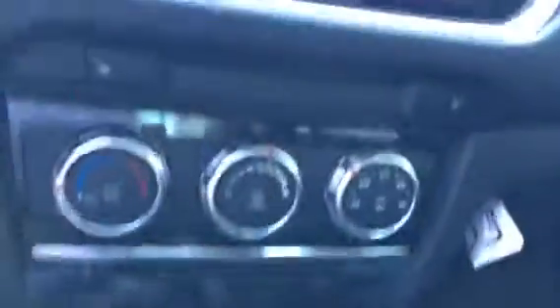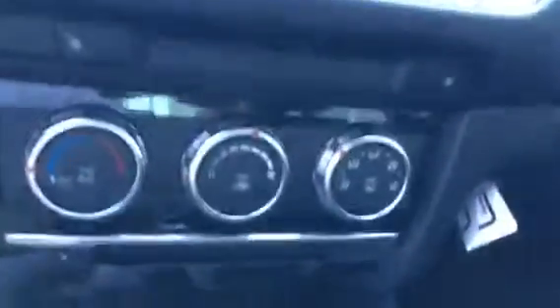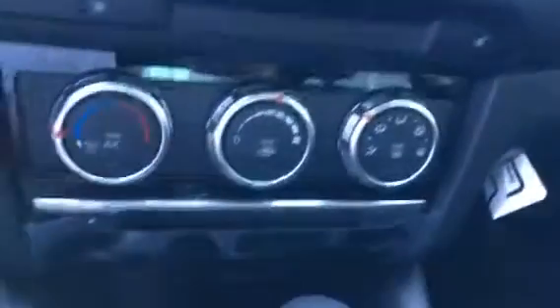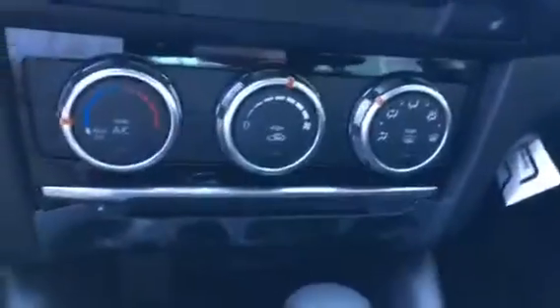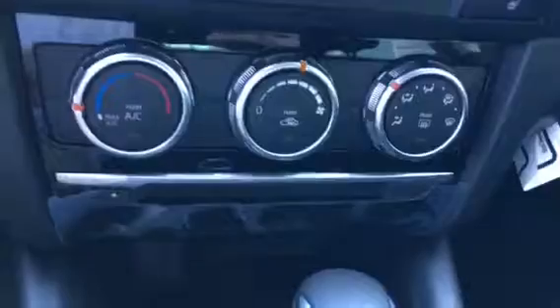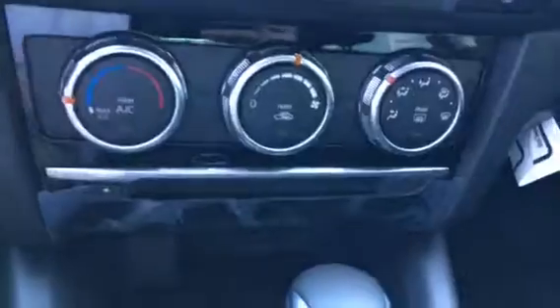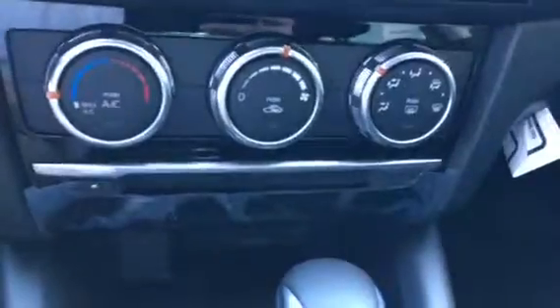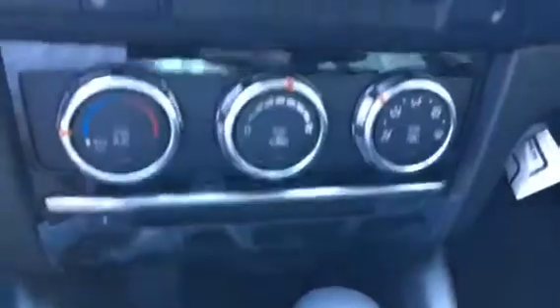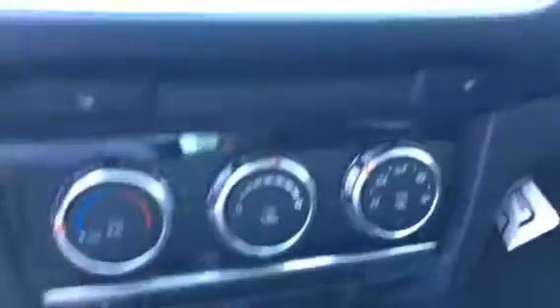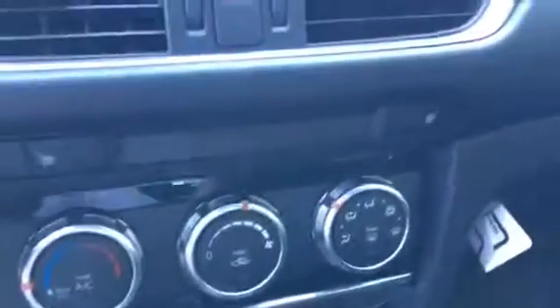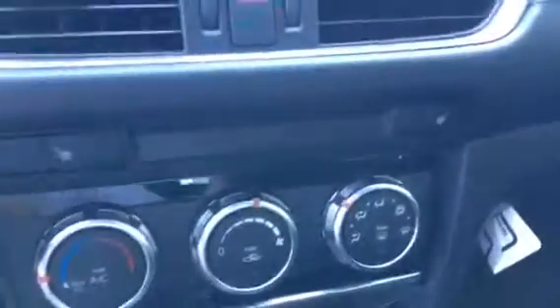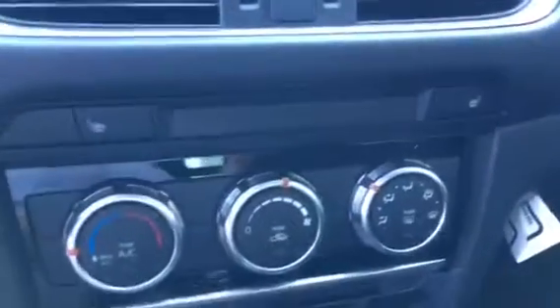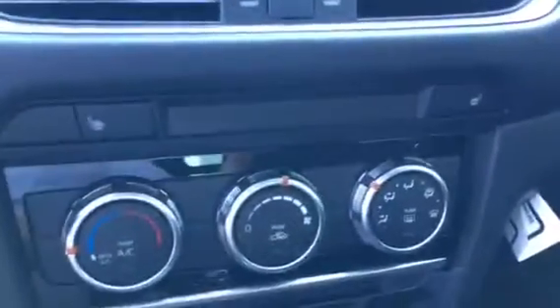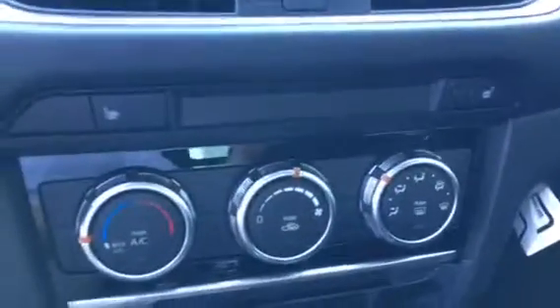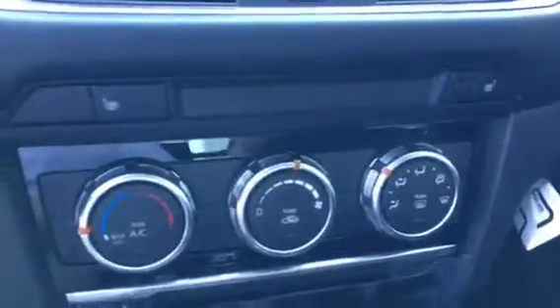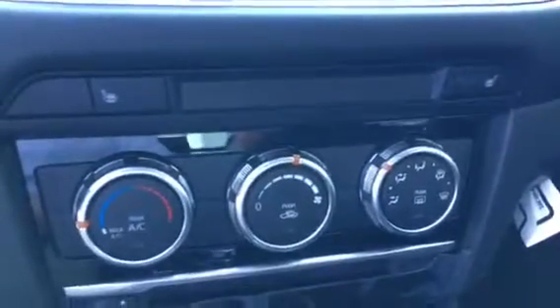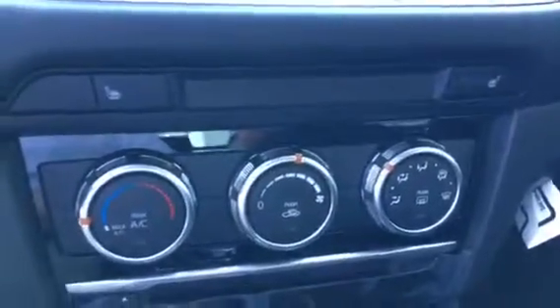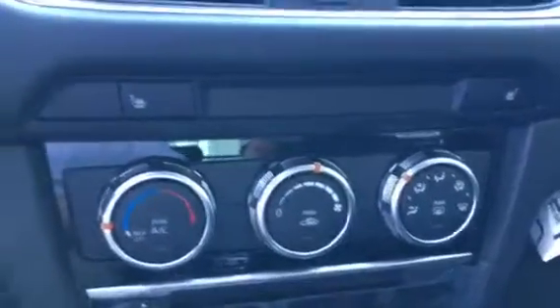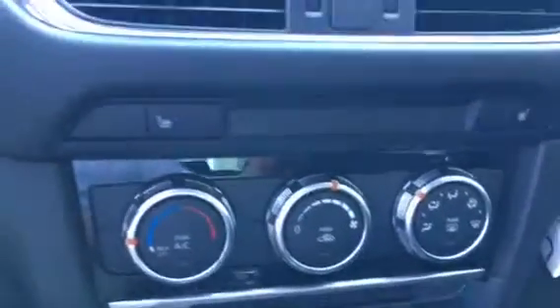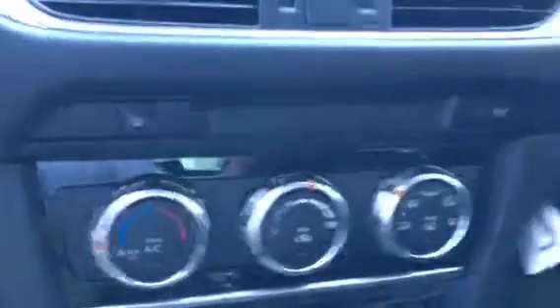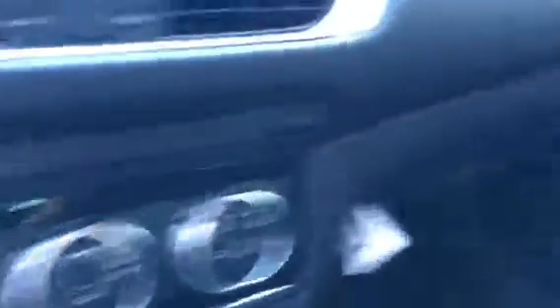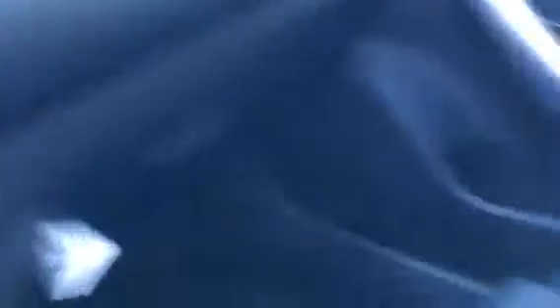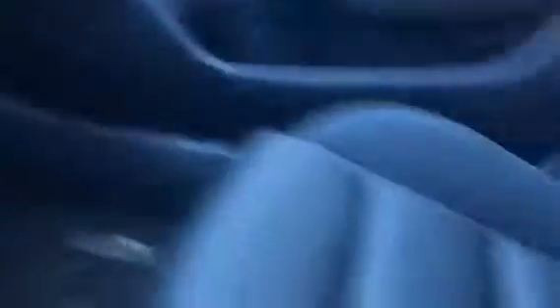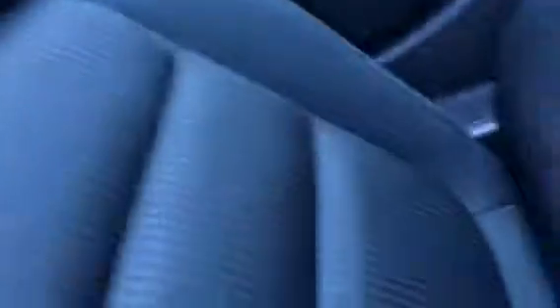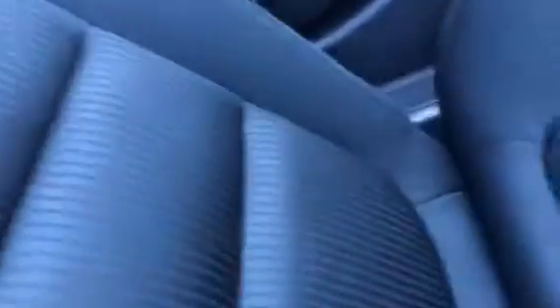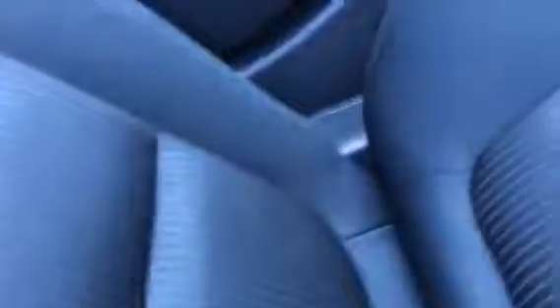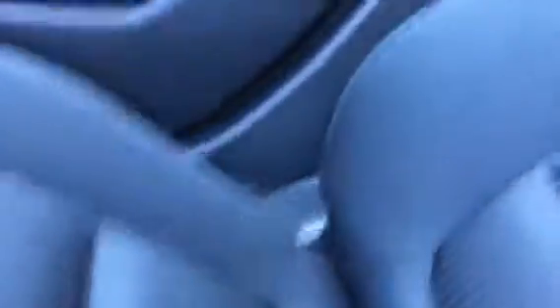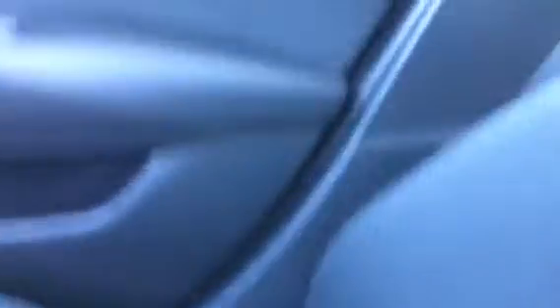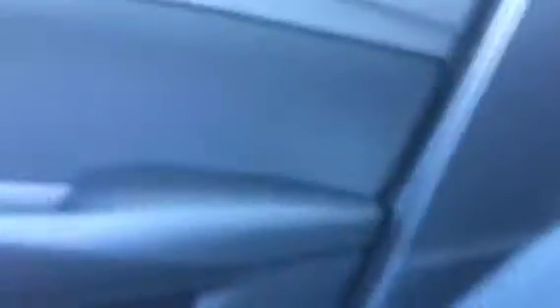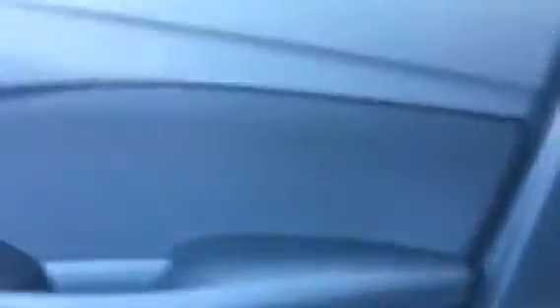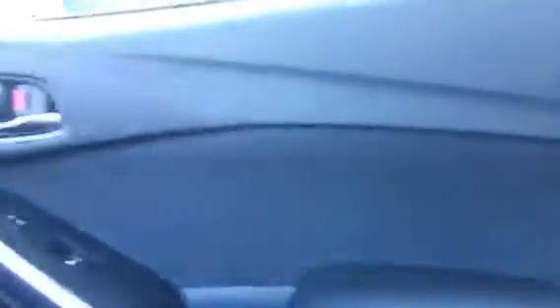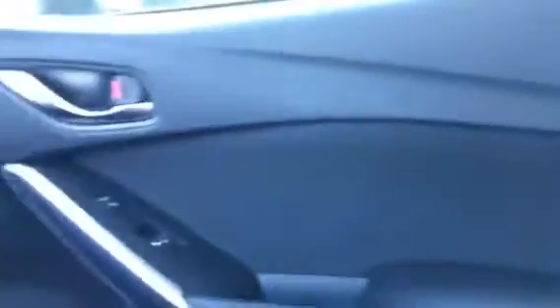Climate controls, CD player, heated front seats, and a beautiful design.